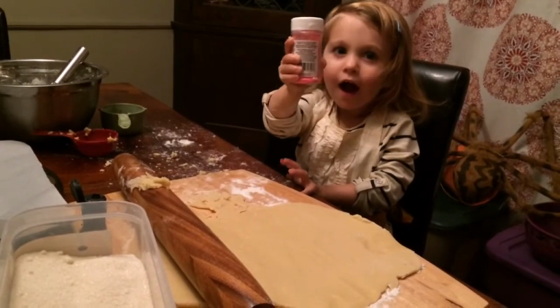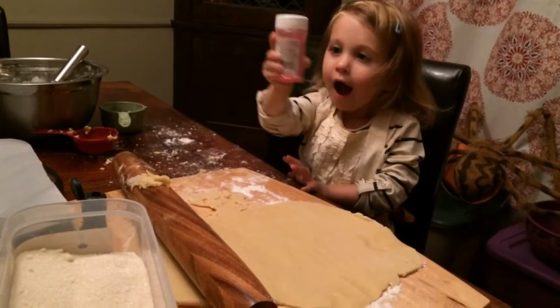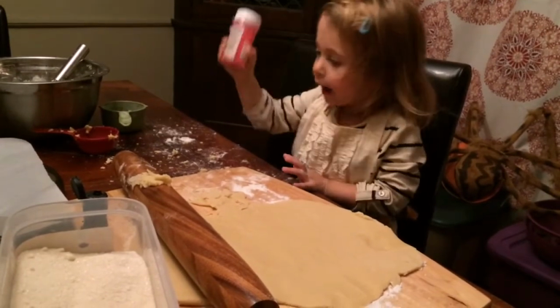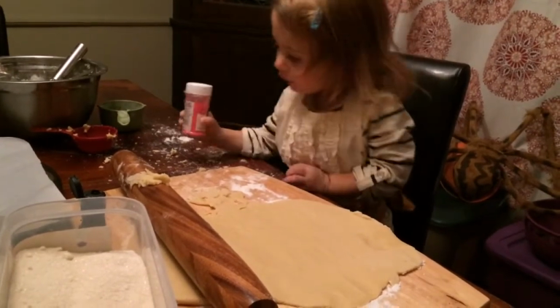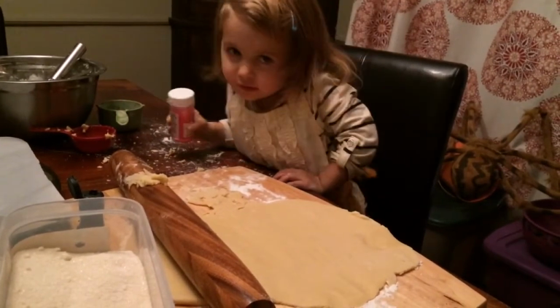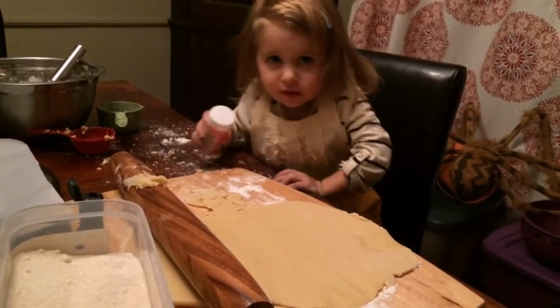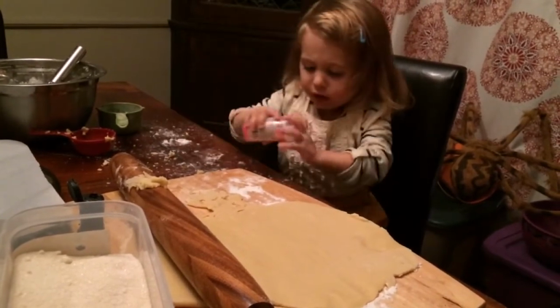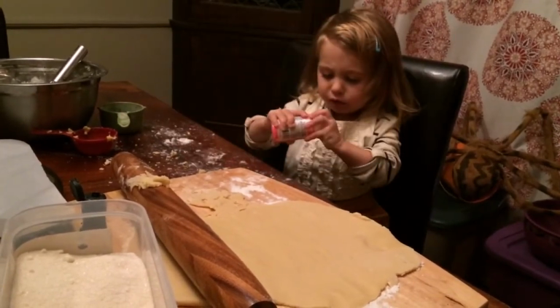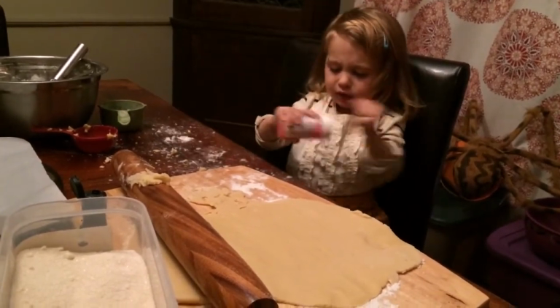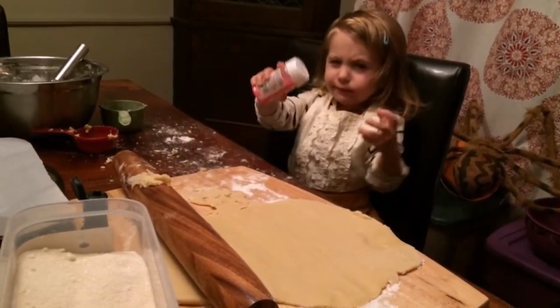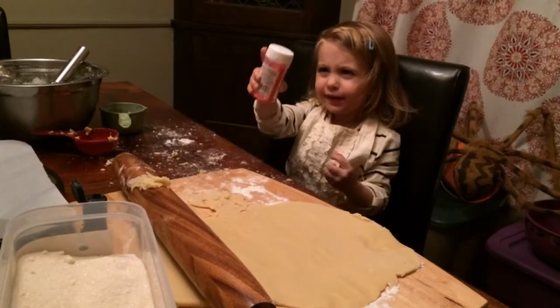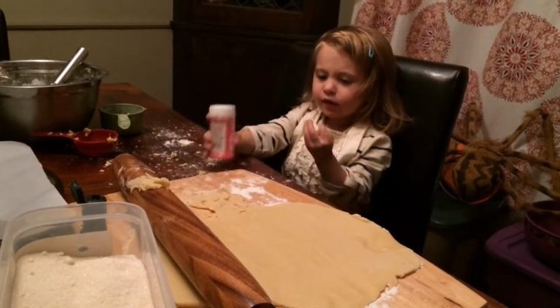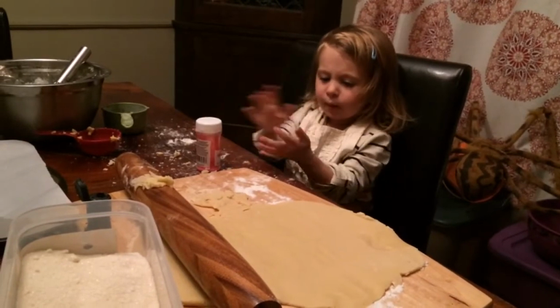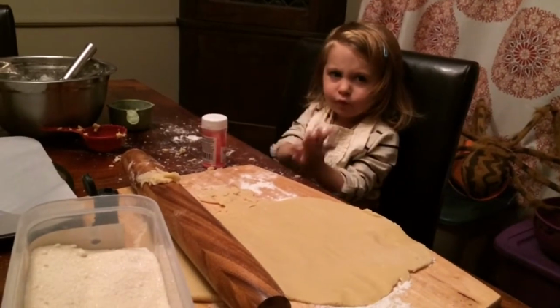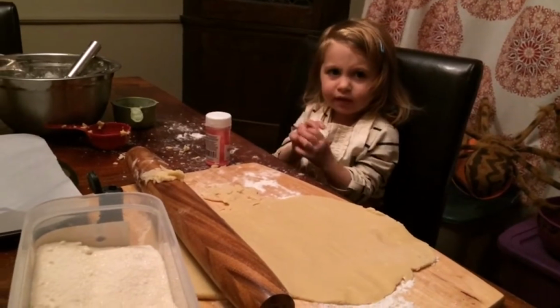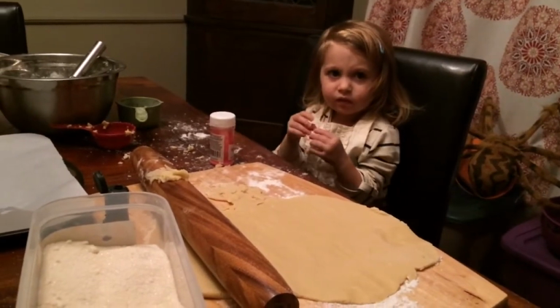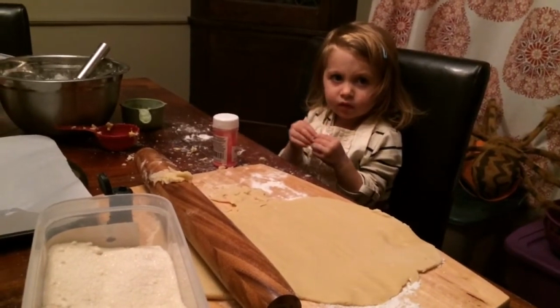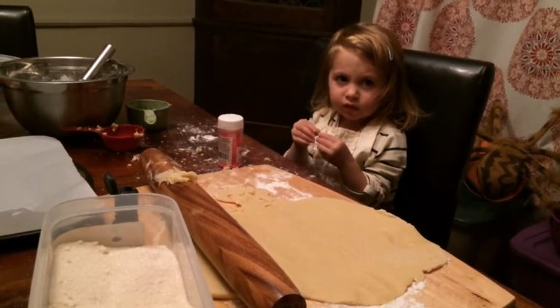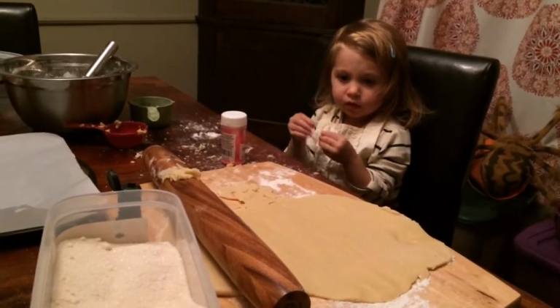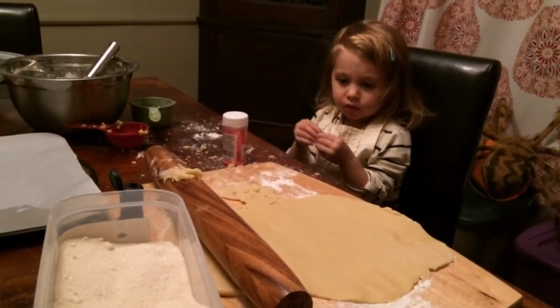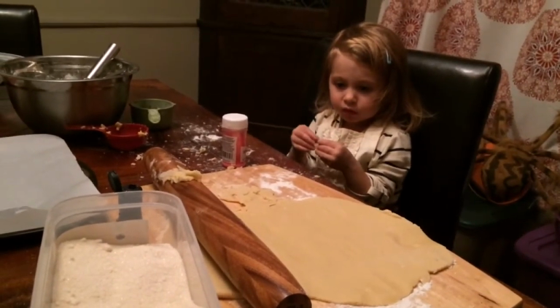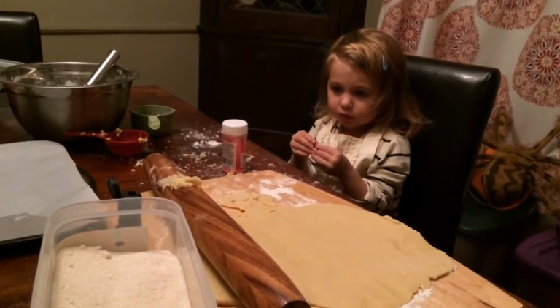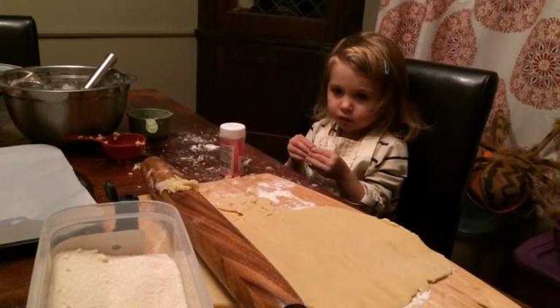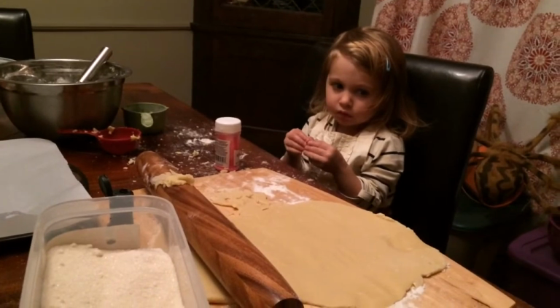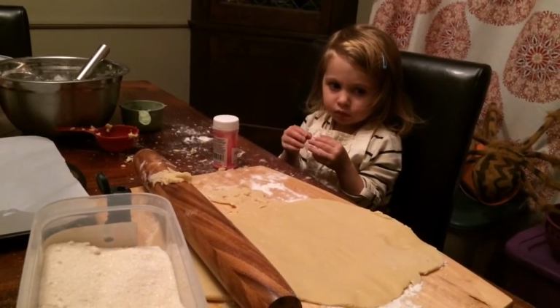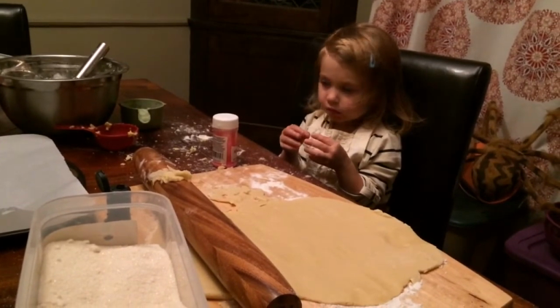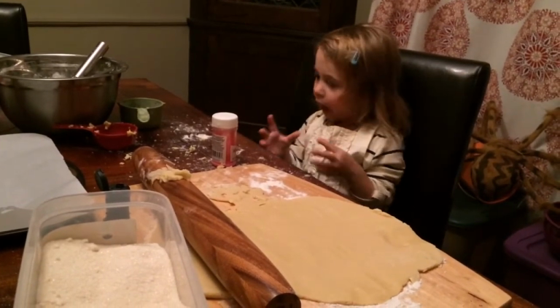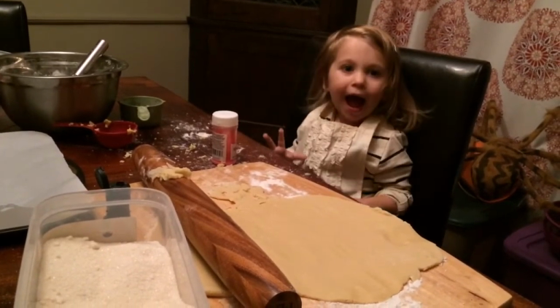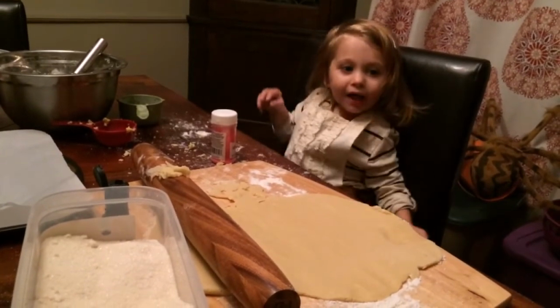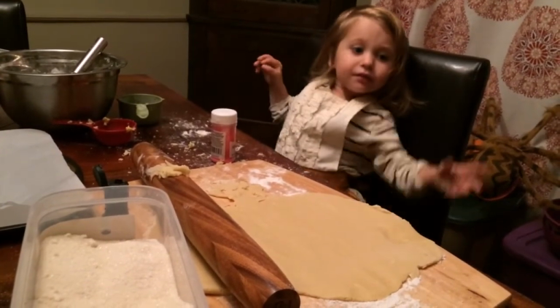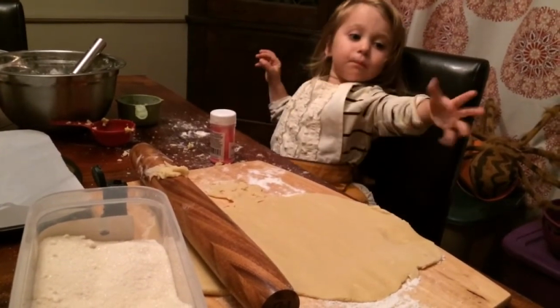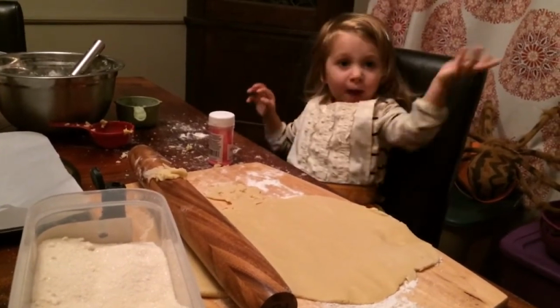Sprinkles. Yeah. Can you help me take the cup off of me? We will when it's time to make the sprinkles. We have to use the cookie cutters first. You ready to do that? Yeah. Okay. Say bye-bye. Bye-bye.